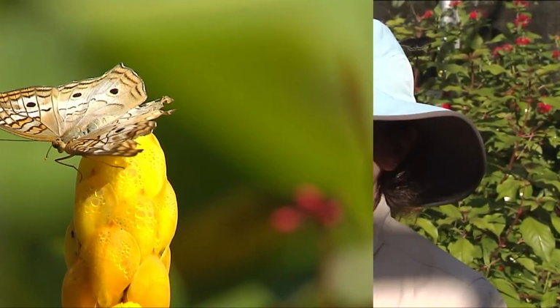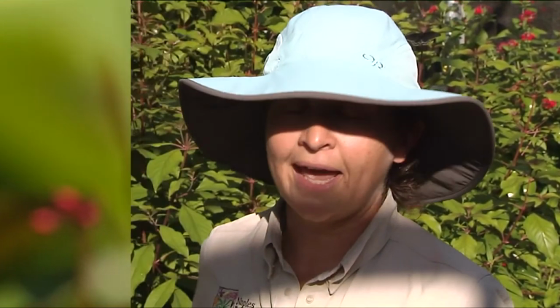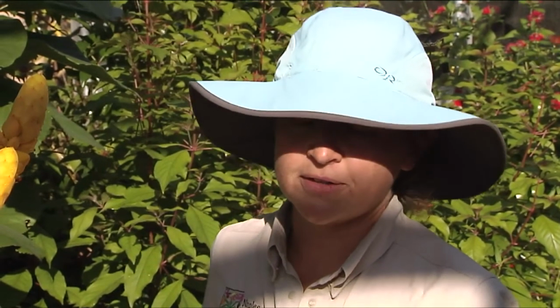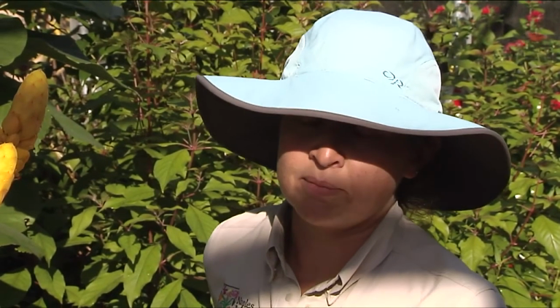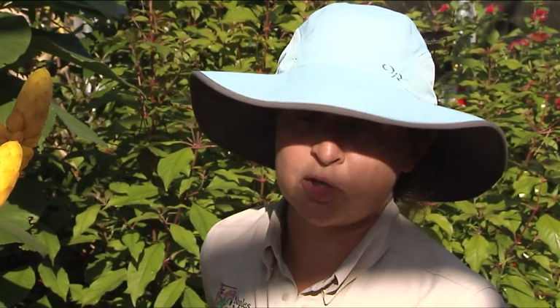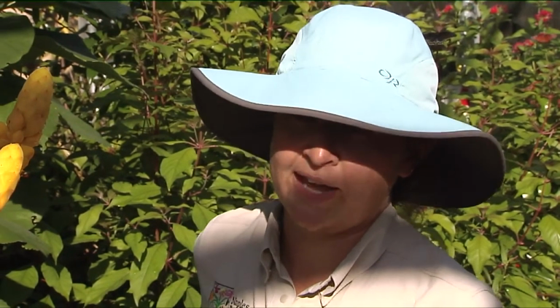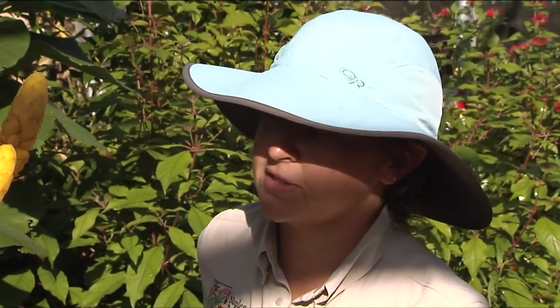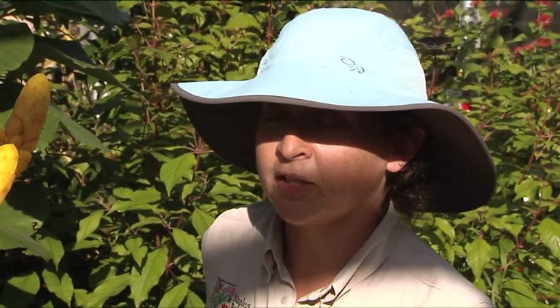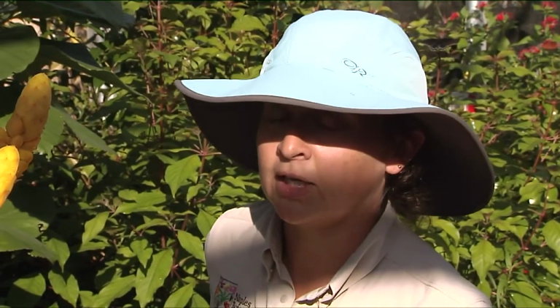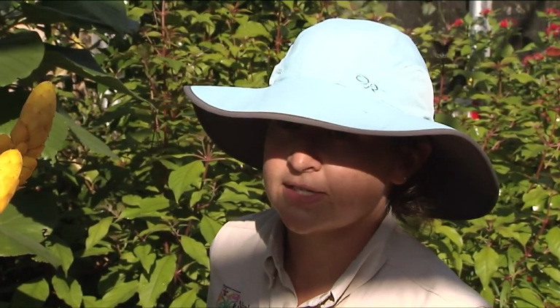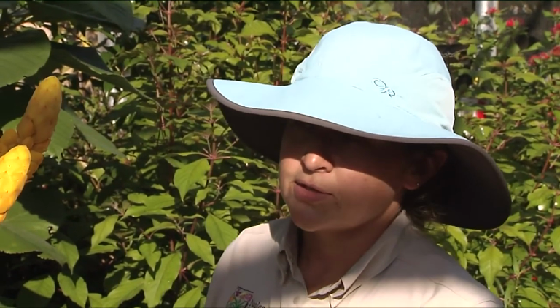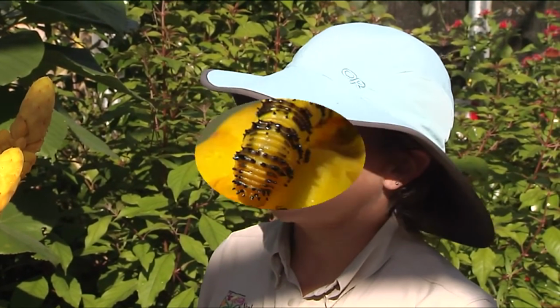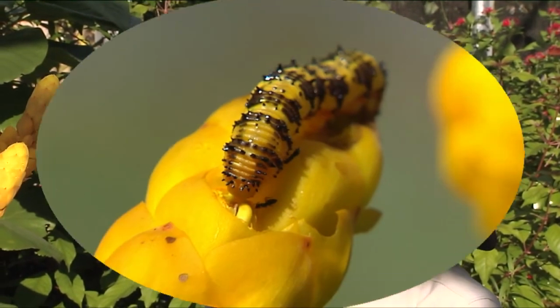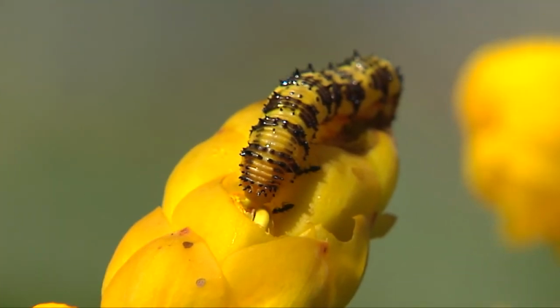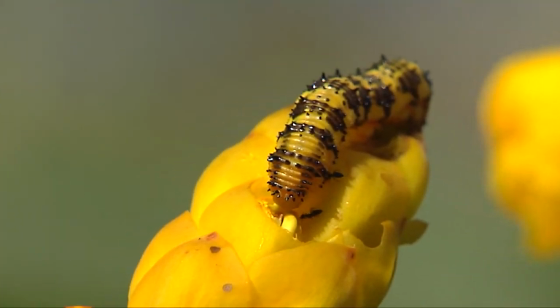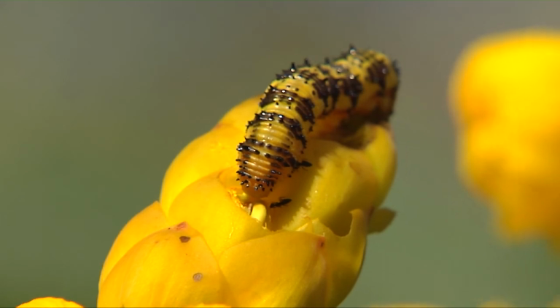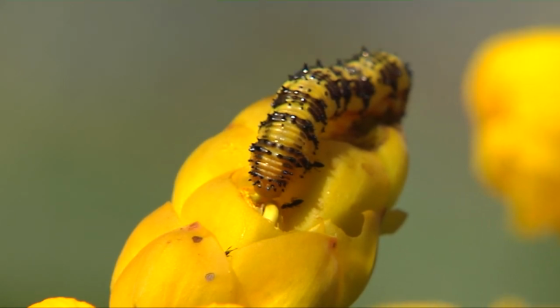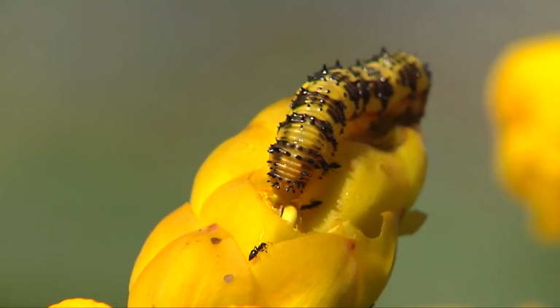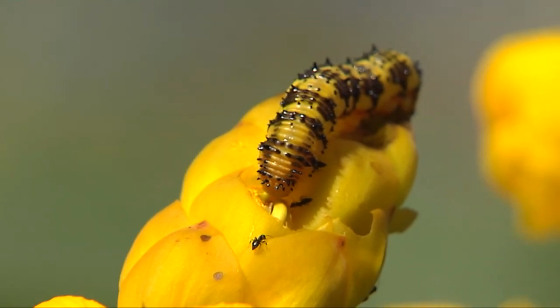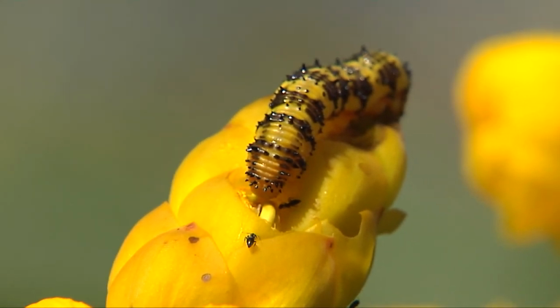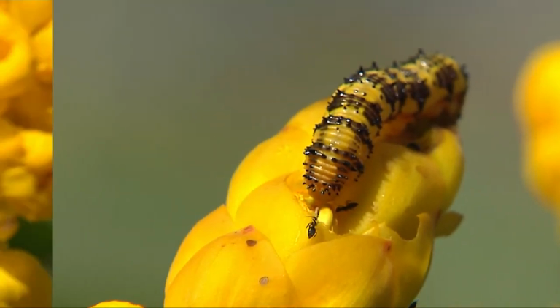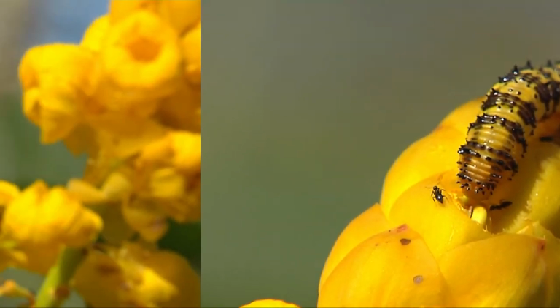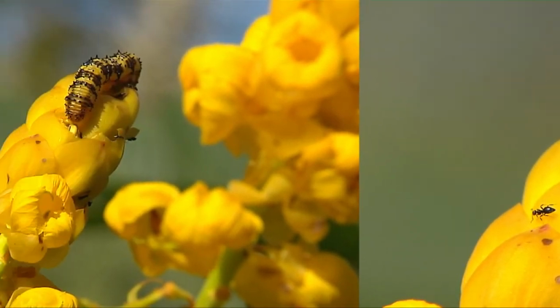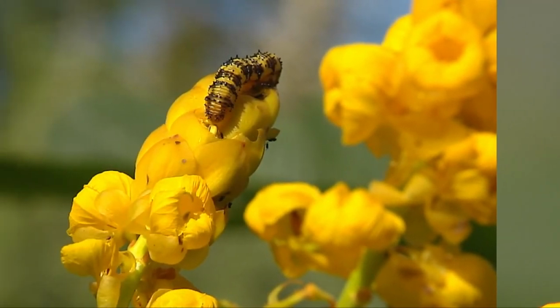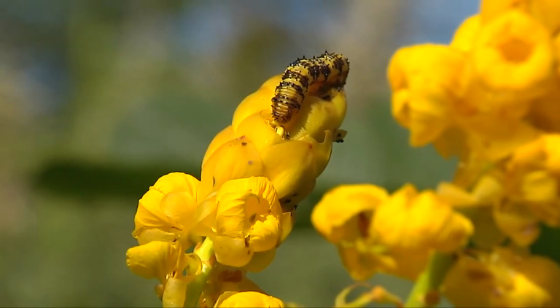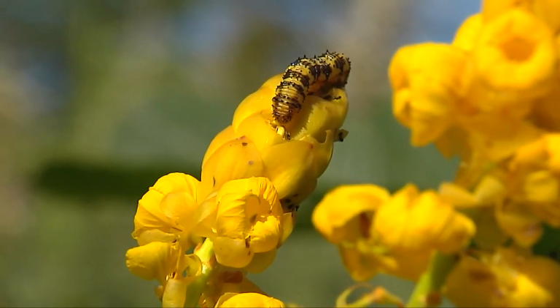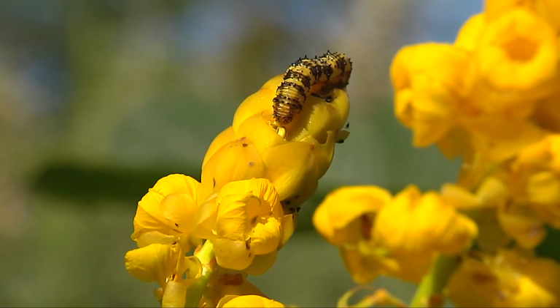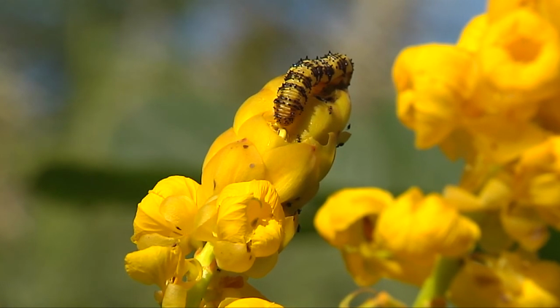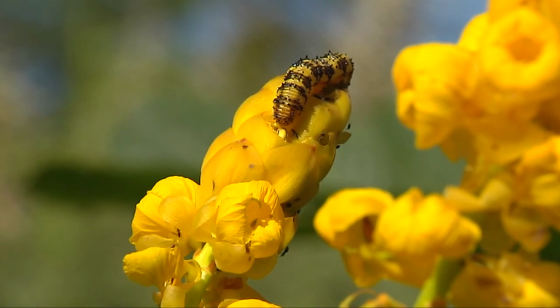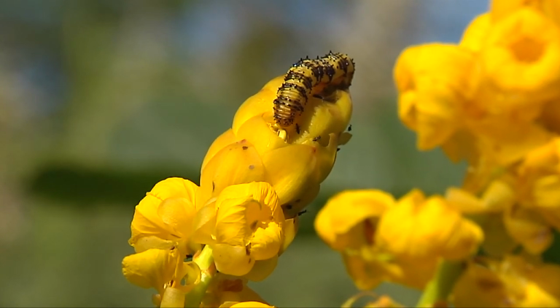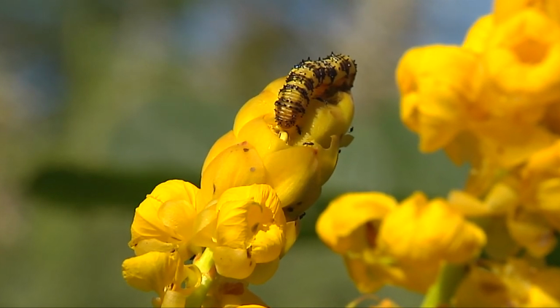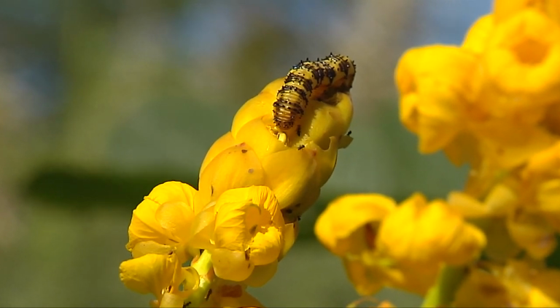The funny thing about caterpillars, especially butterfly caterpillars, is that they're really picky eaters. Butterfly caterpillars usually only eat one kind of plant. Like this one that we were looking at — the orange barred sulfur caterpillar — that one only eats this plant. We call it candlestick cassia.